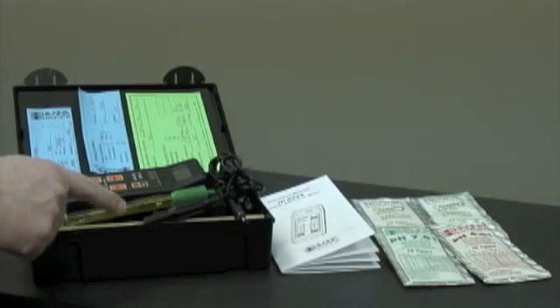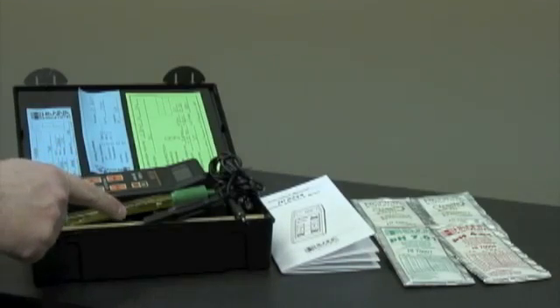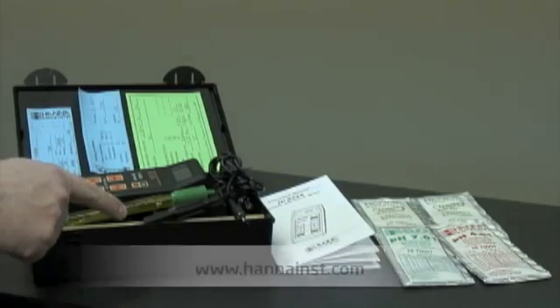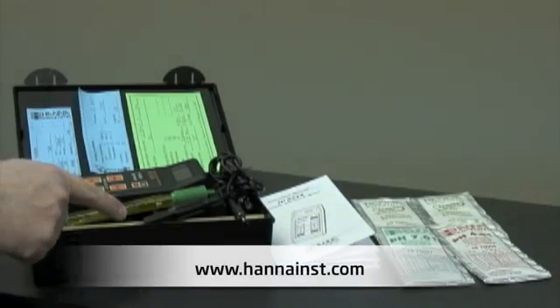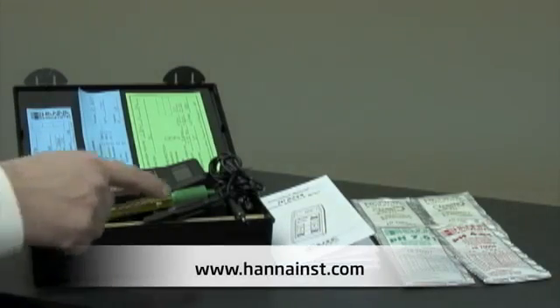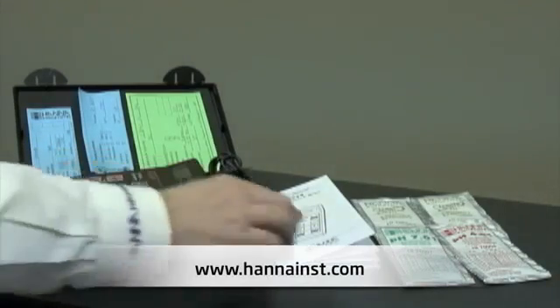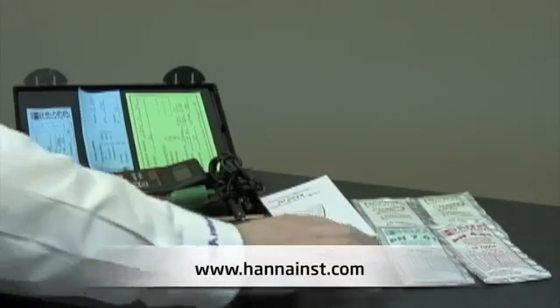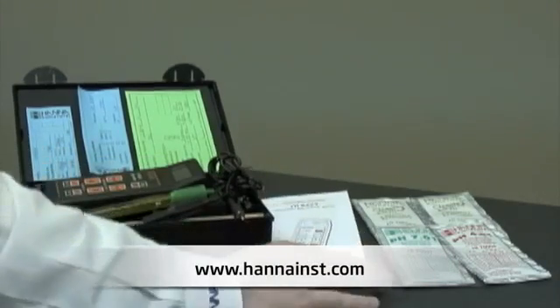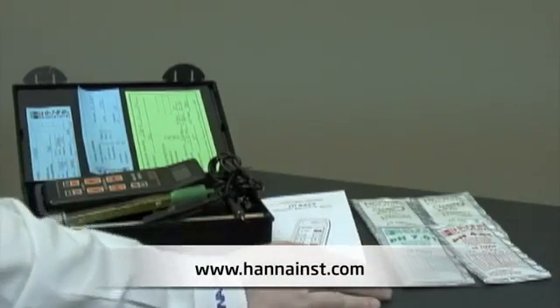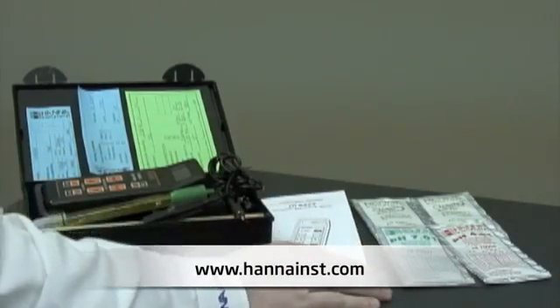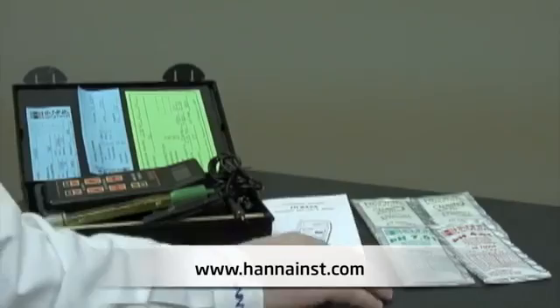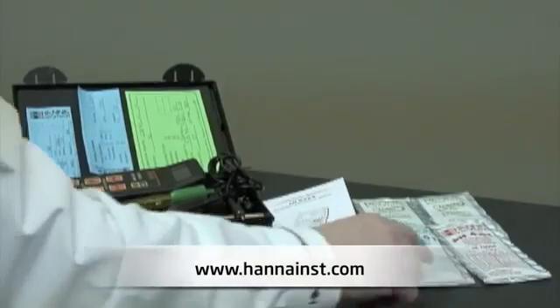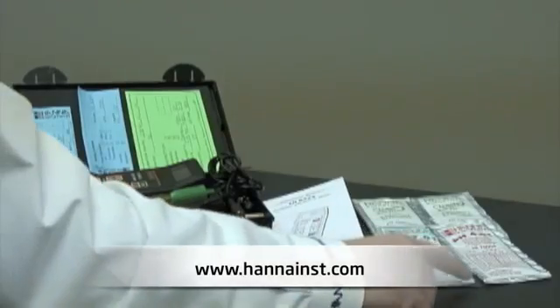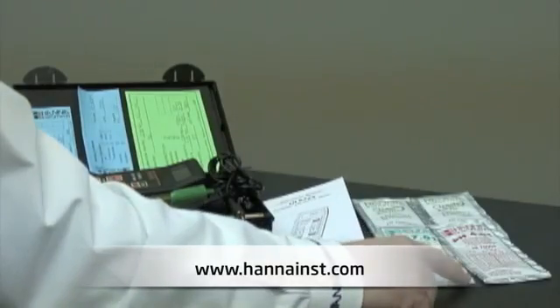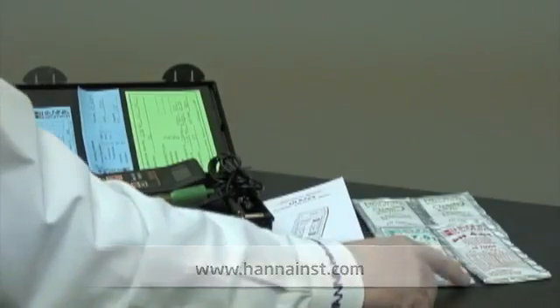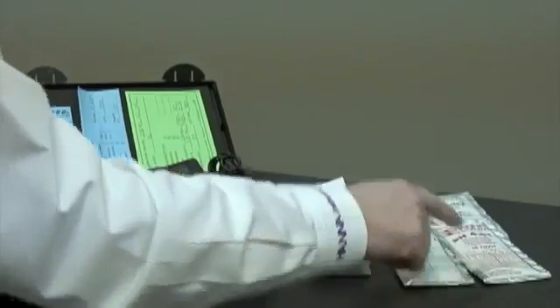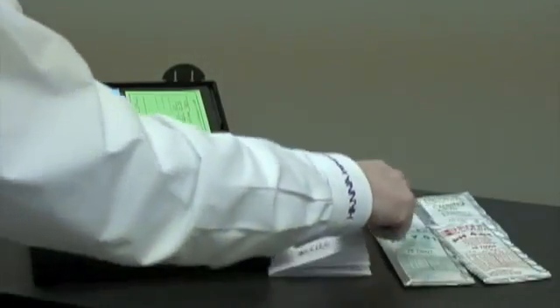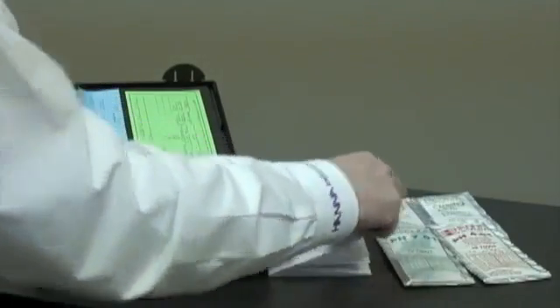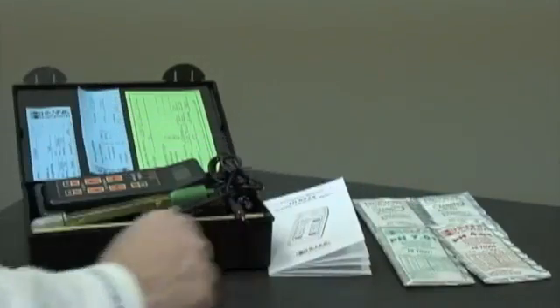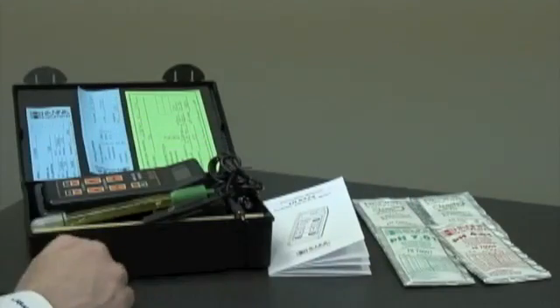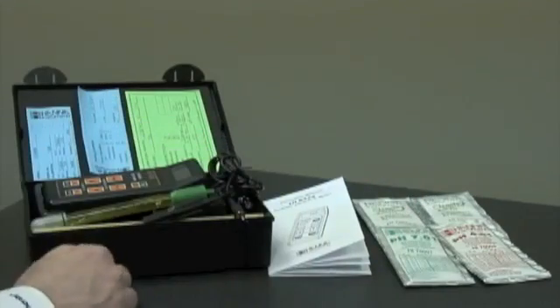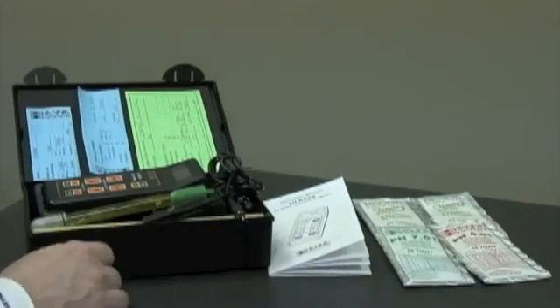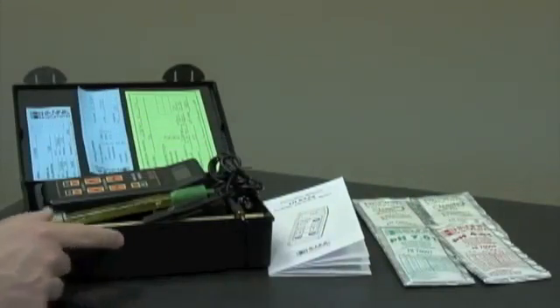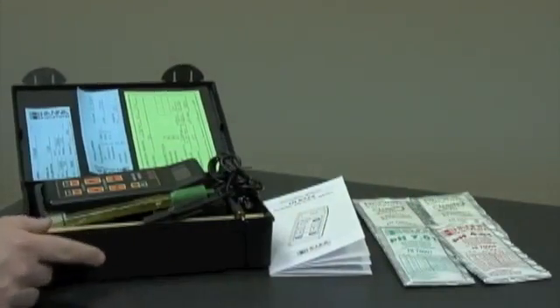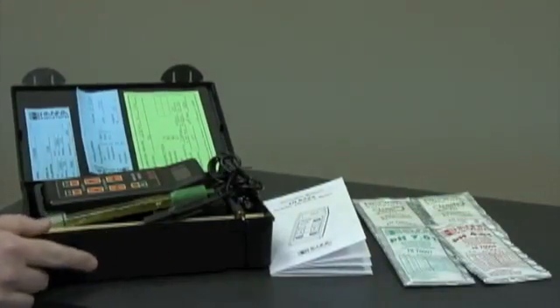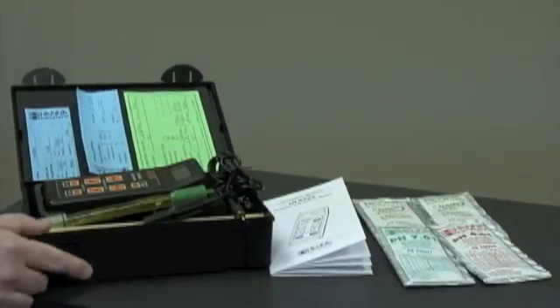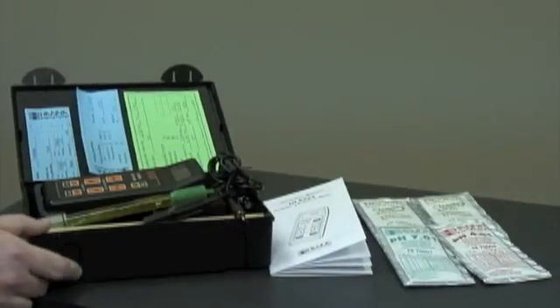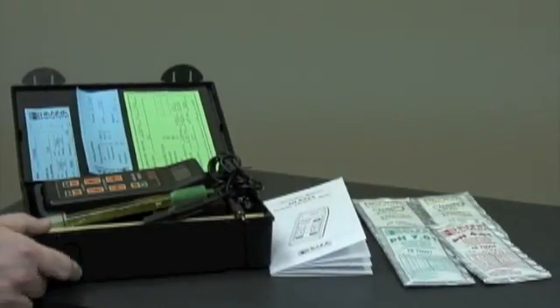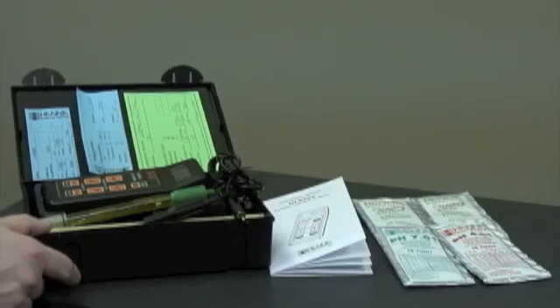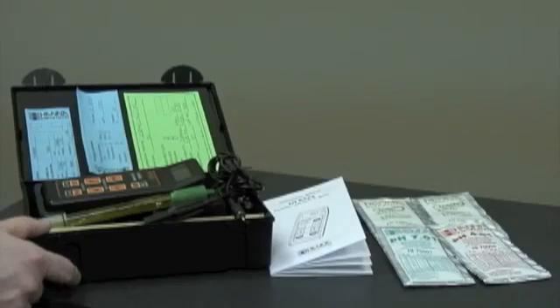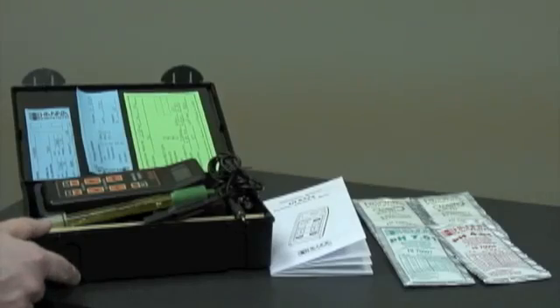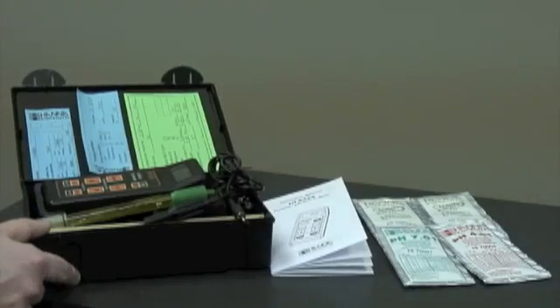You'll also receive a temperature probe, instruction manual, buffers, and calibration solution — all contained in this rugged plastic carrying case.